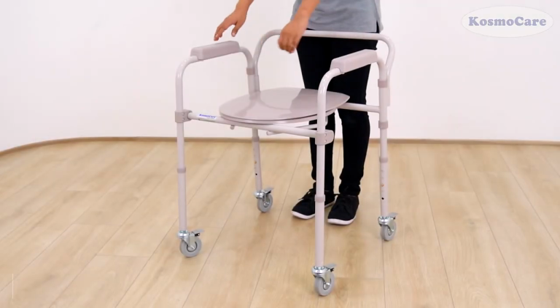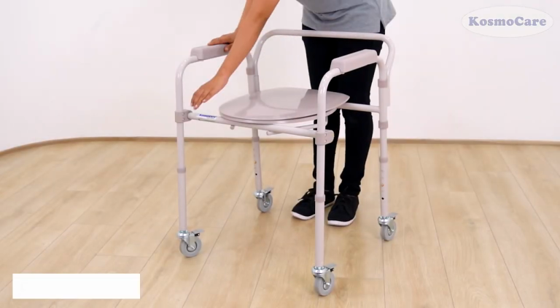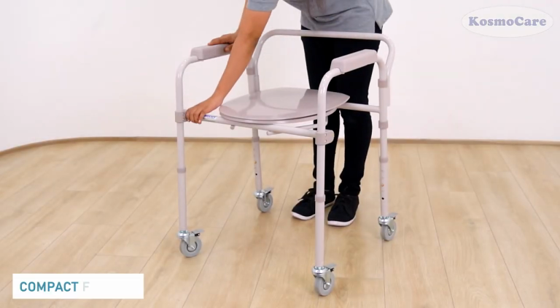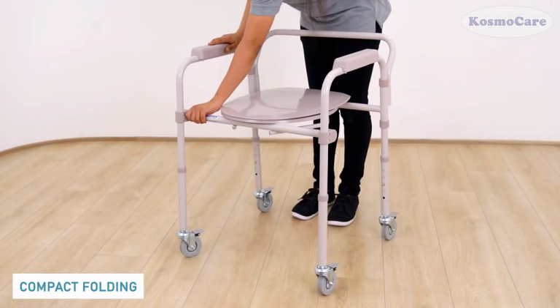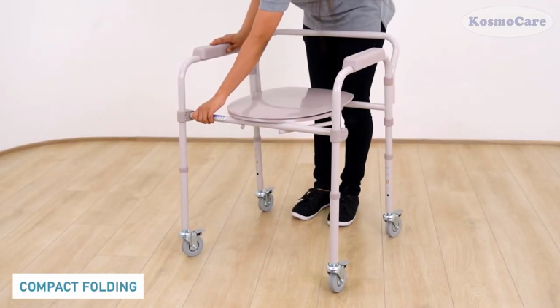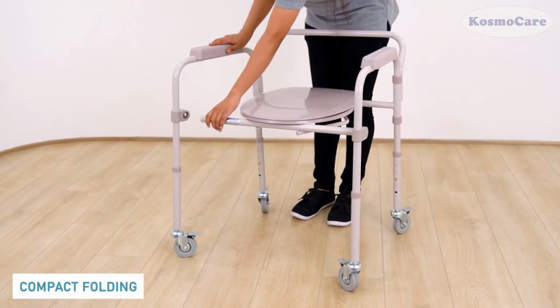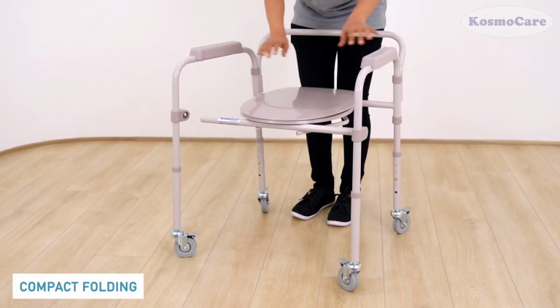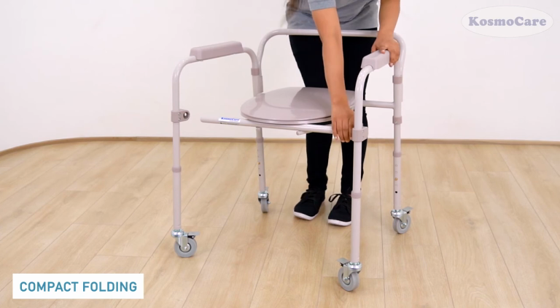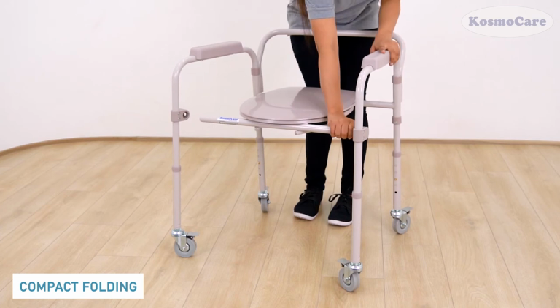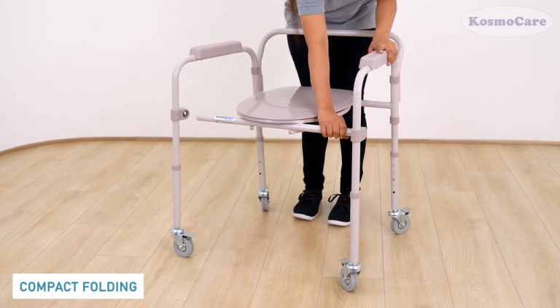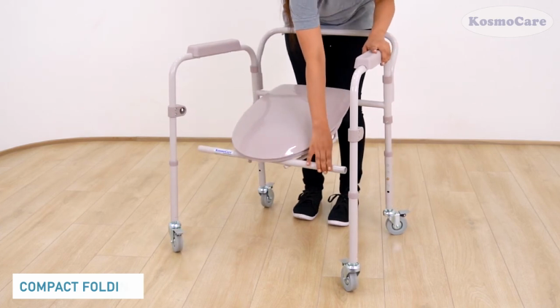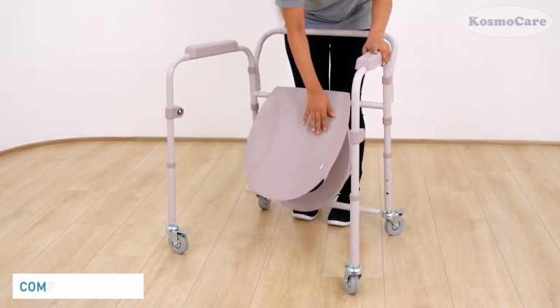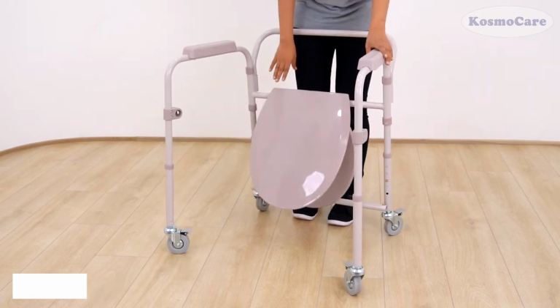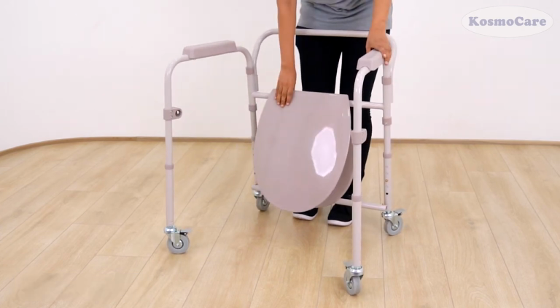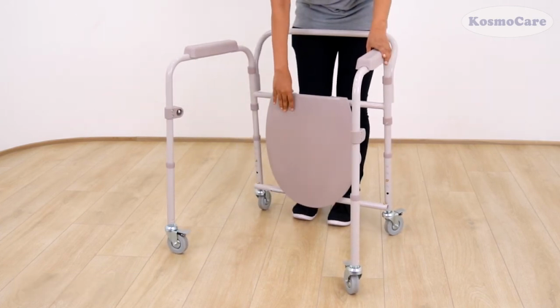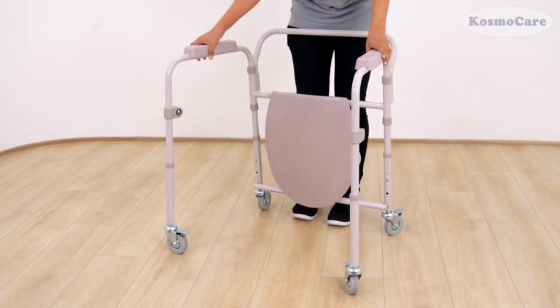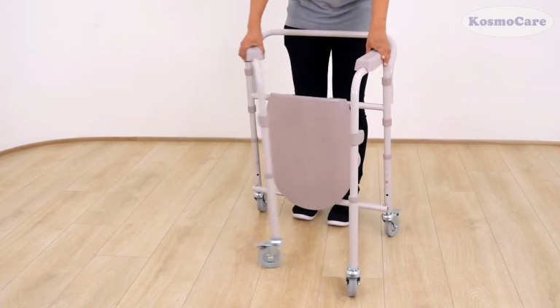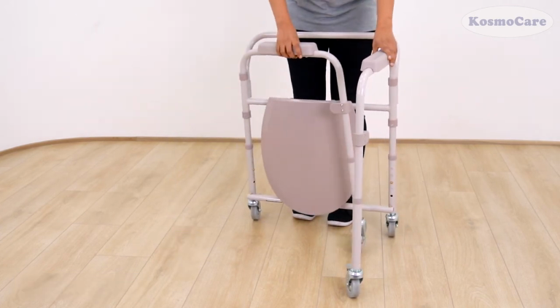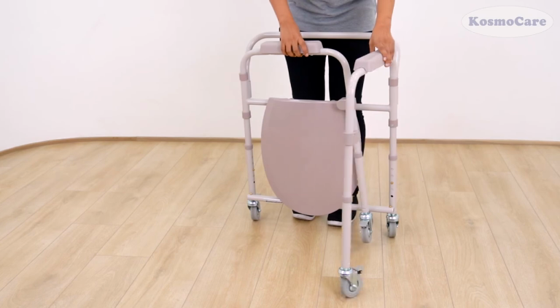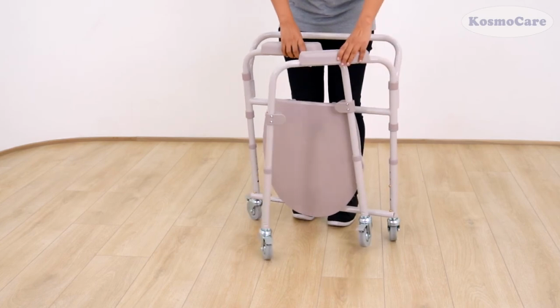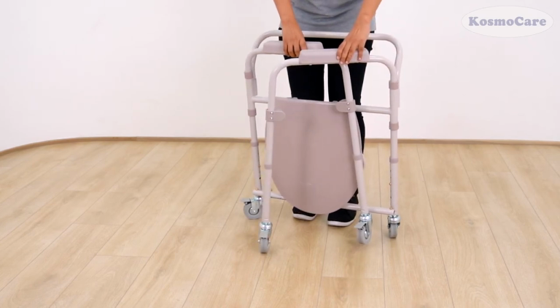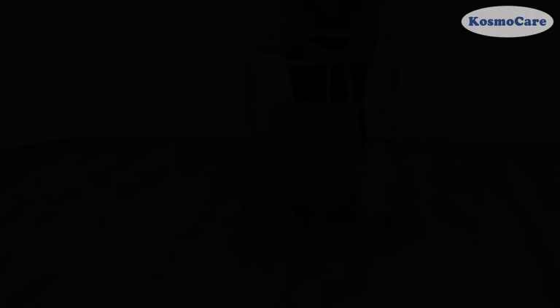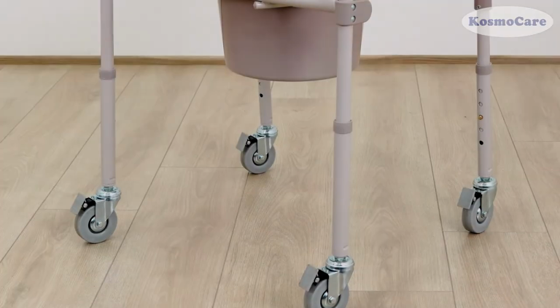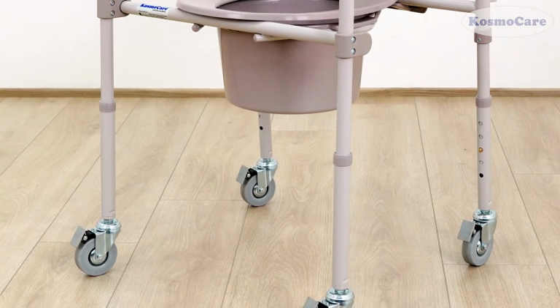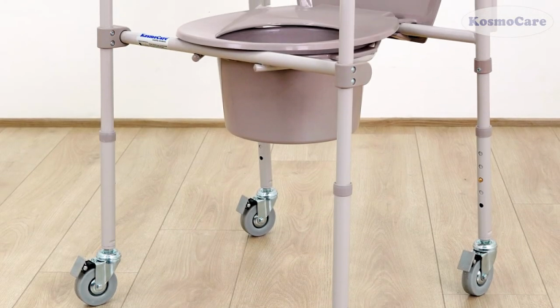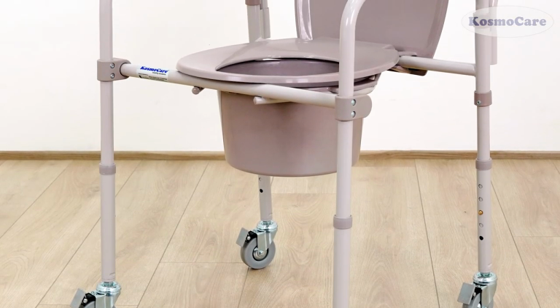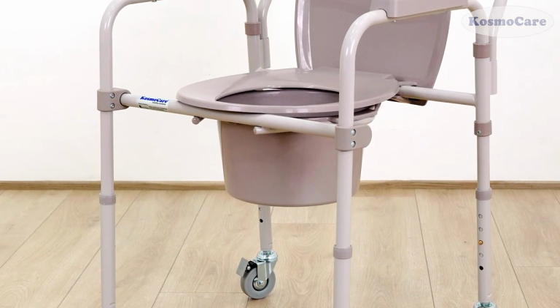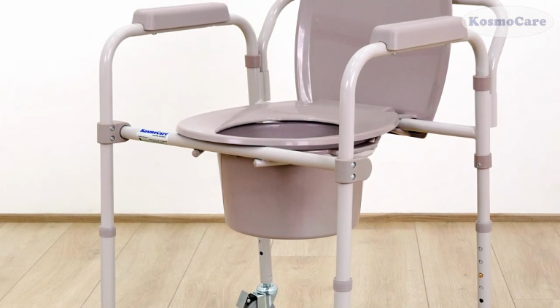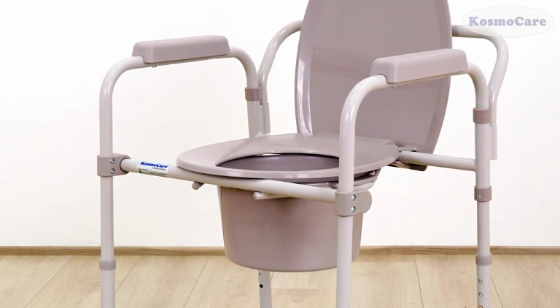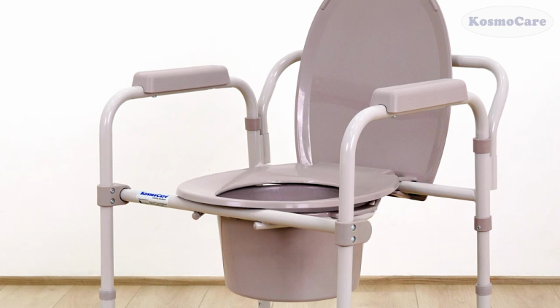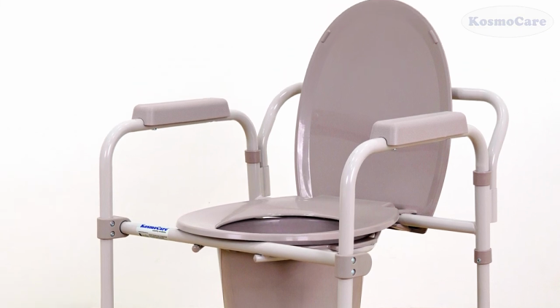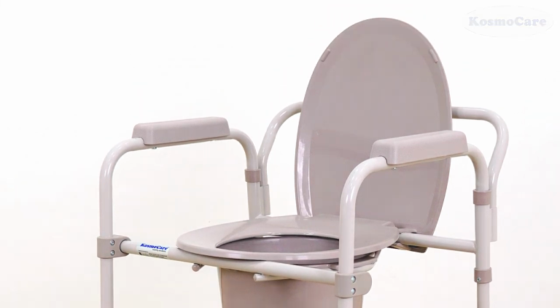Folding the chair for transportation or storage is fairly simple. Give your loved ones the convenience and freedom they deserve with the Folding Commode Chair with Casters from CosmoCare.